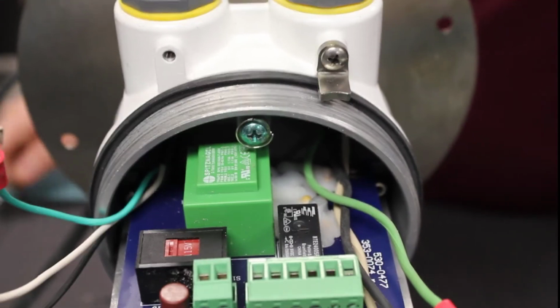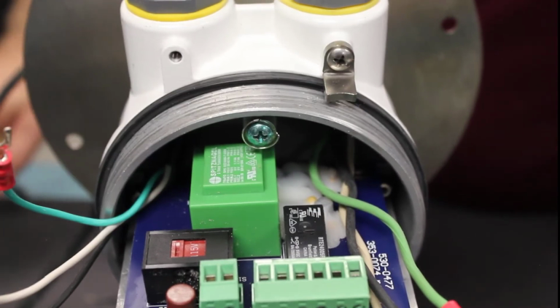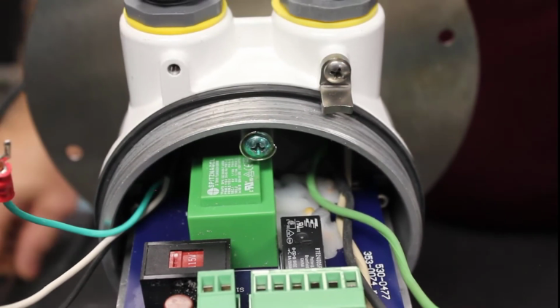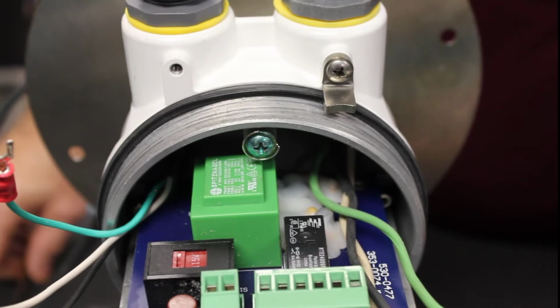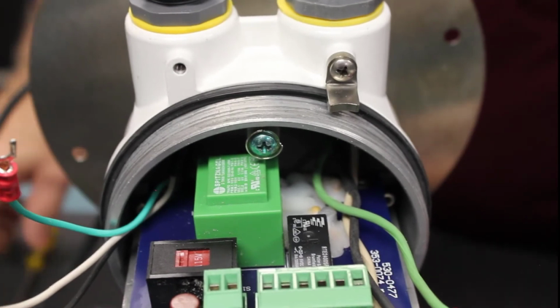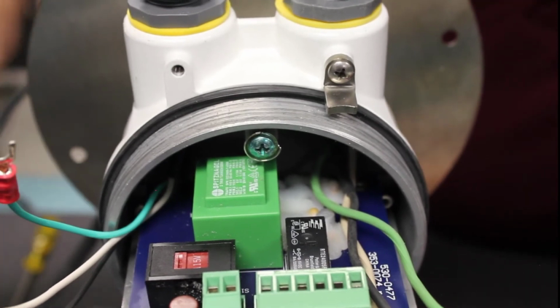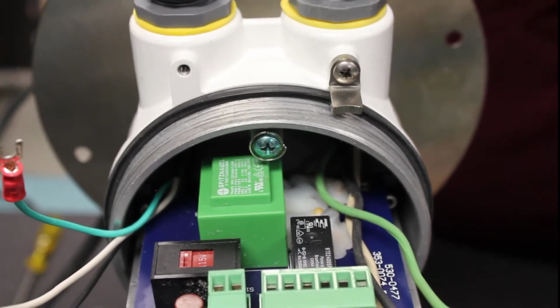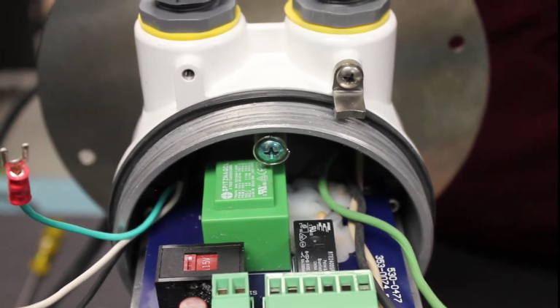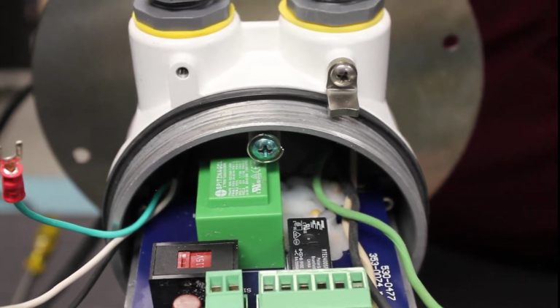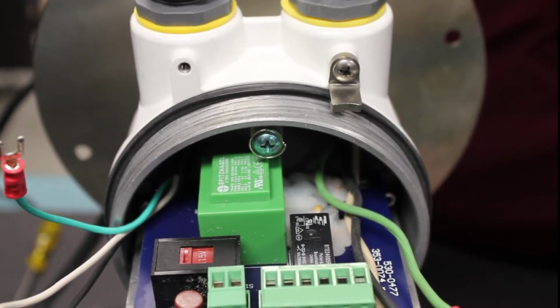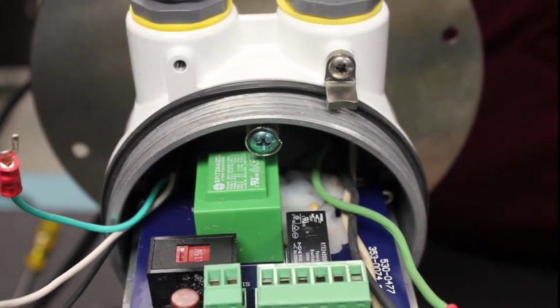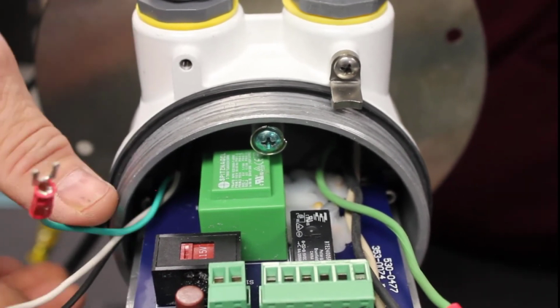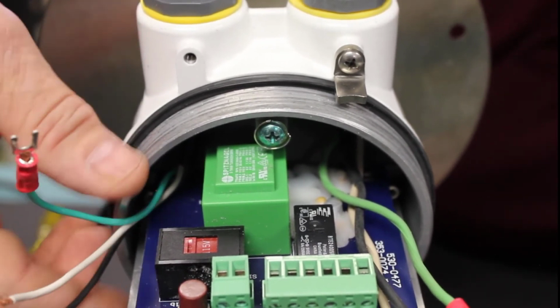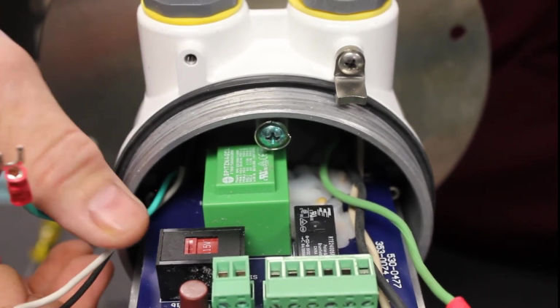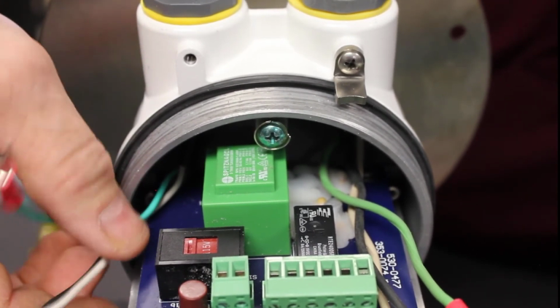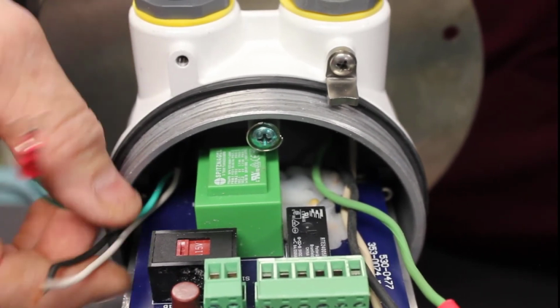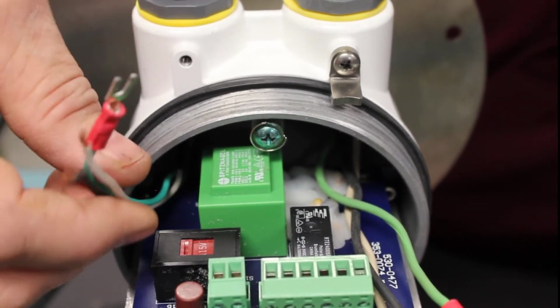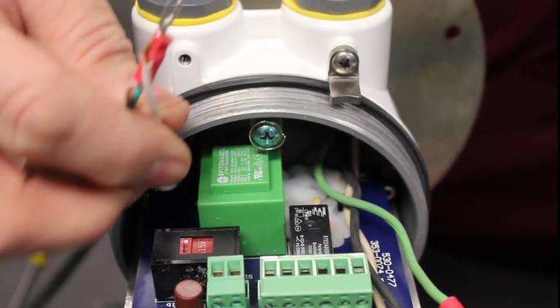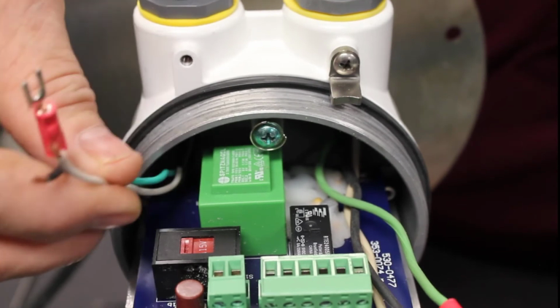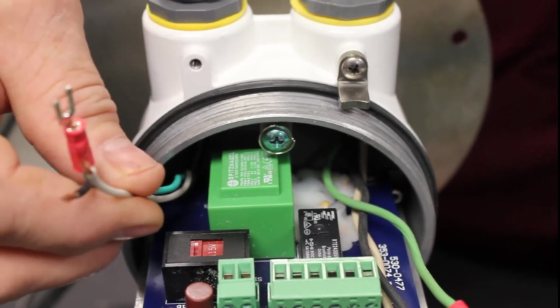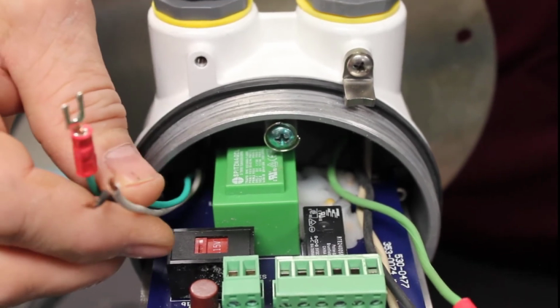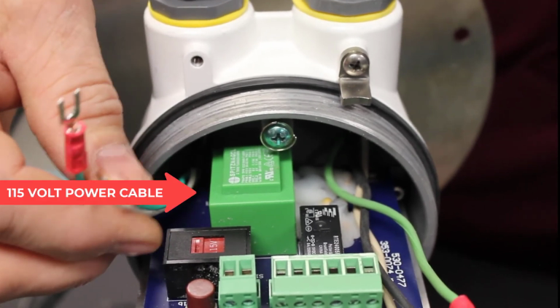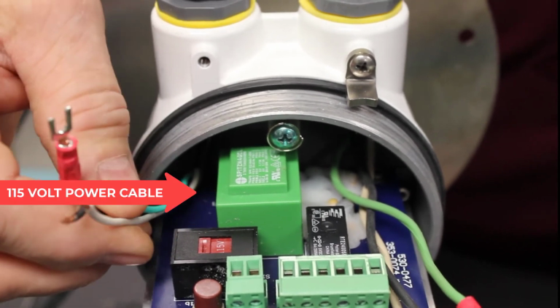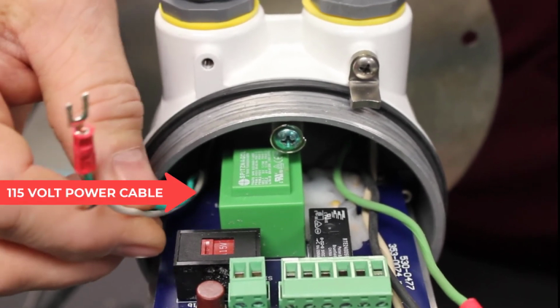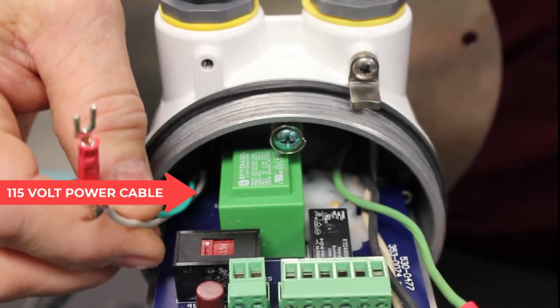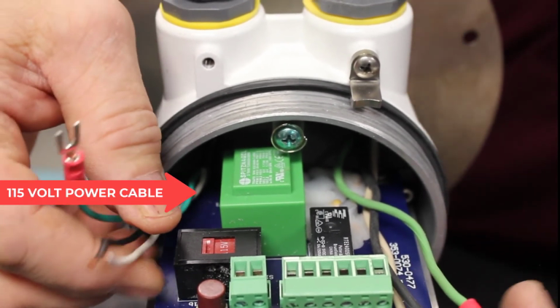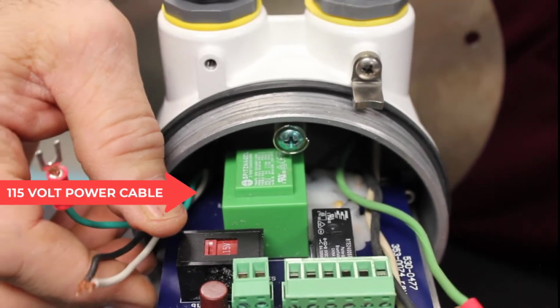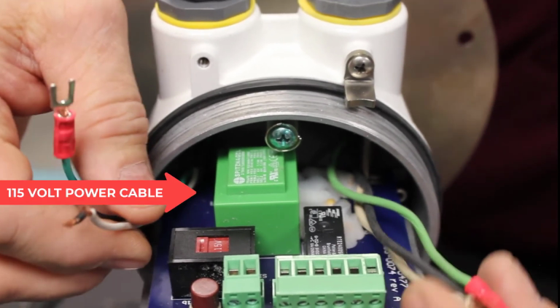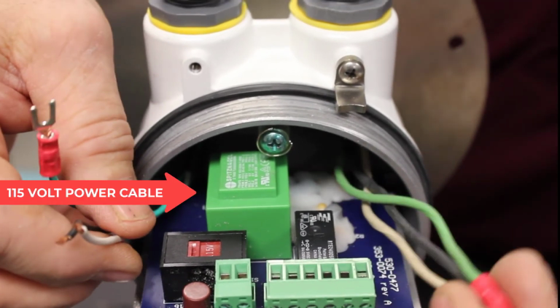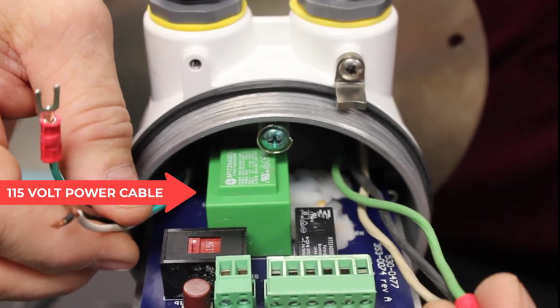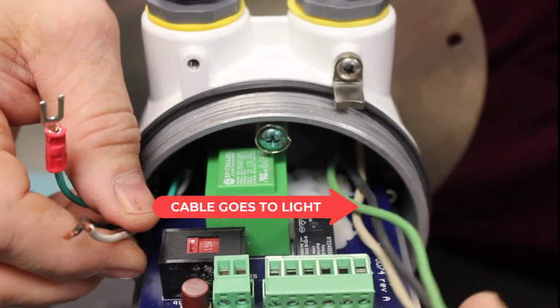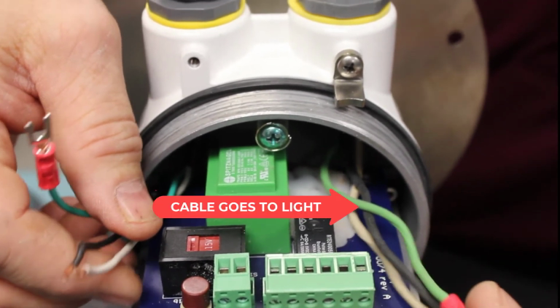Now we're going to make the connections at the Procap 2. We've got the two cables coming in — this one's the power cable, the 115 volt power source, and this is the cable going to the light.